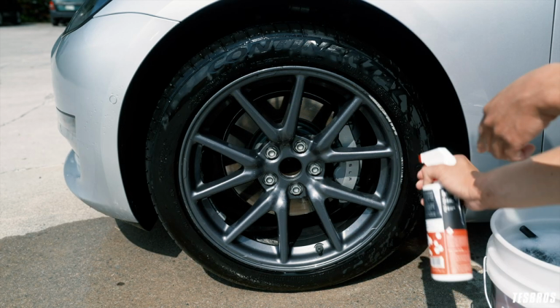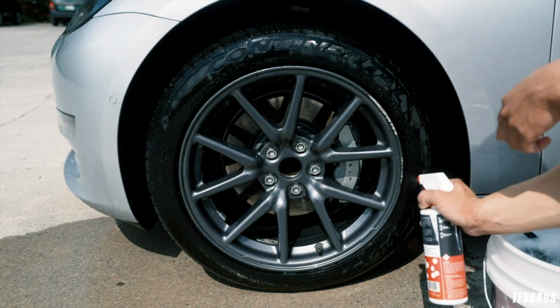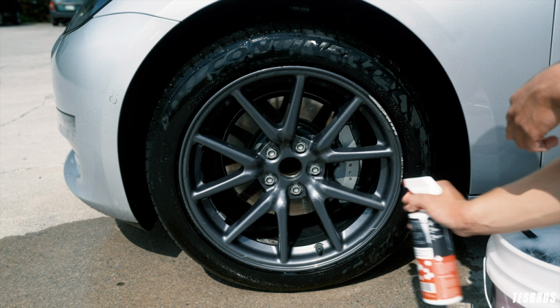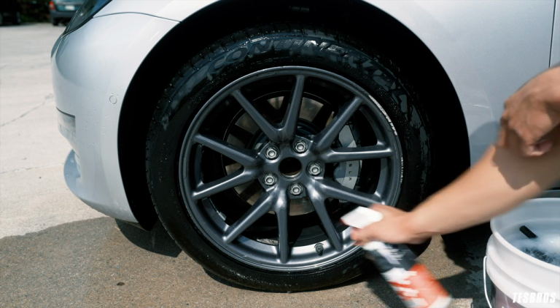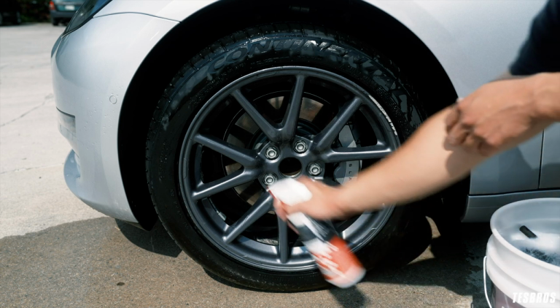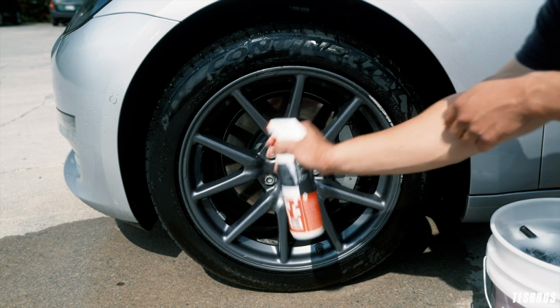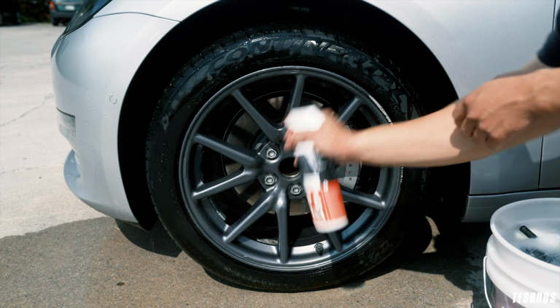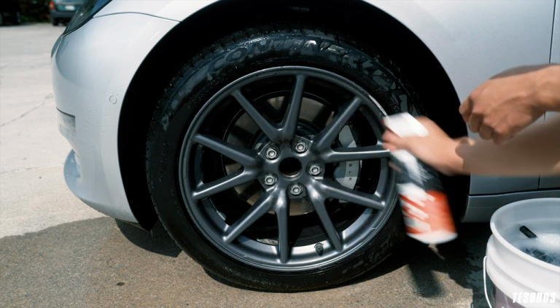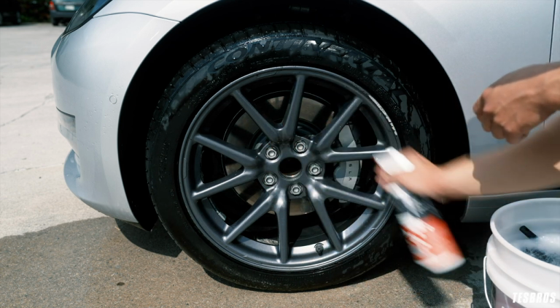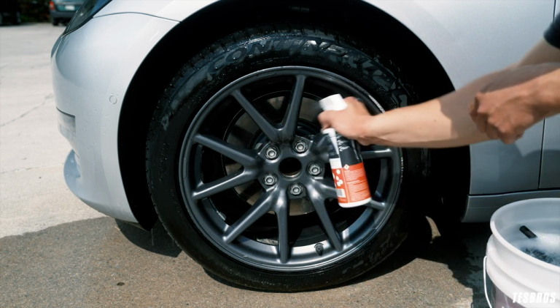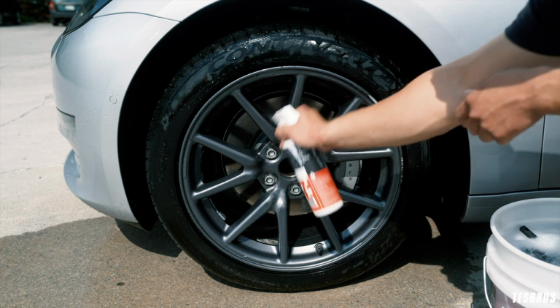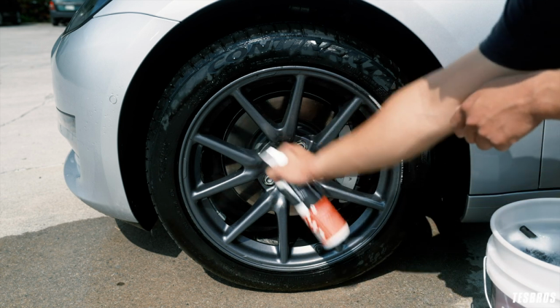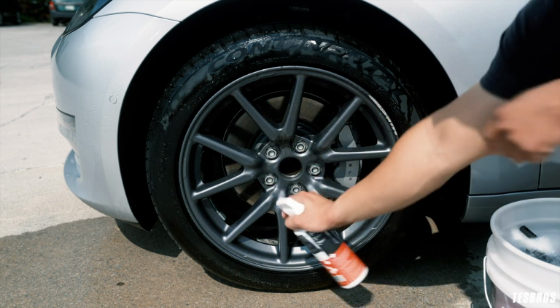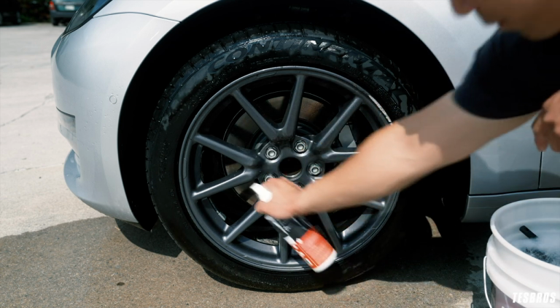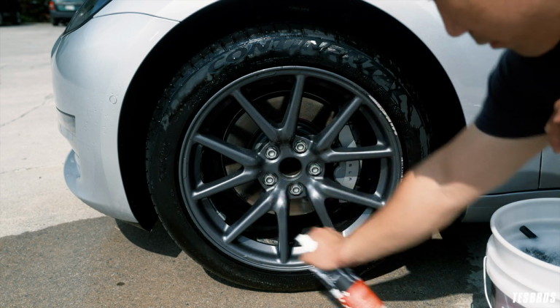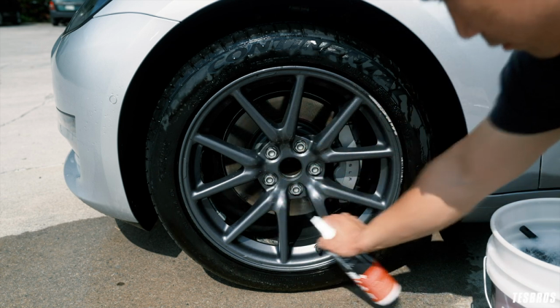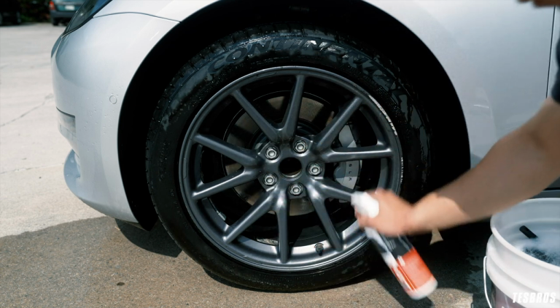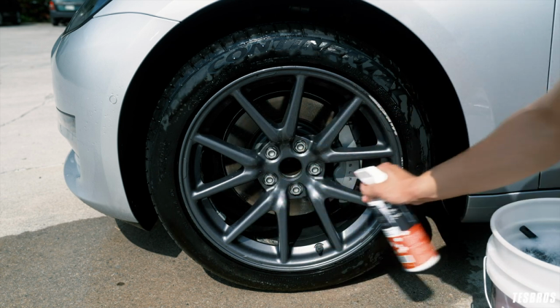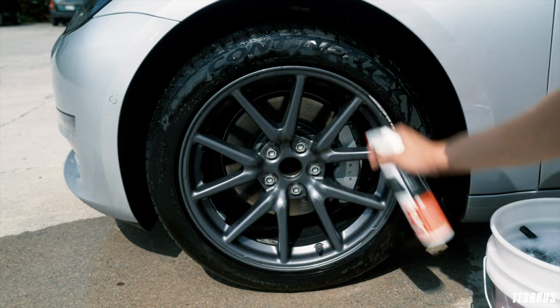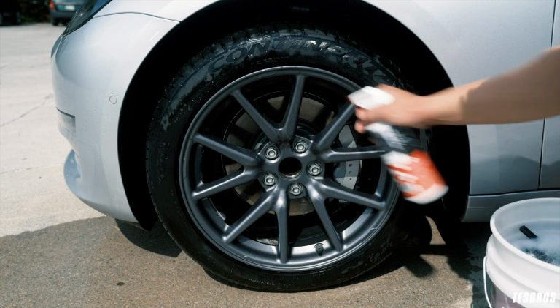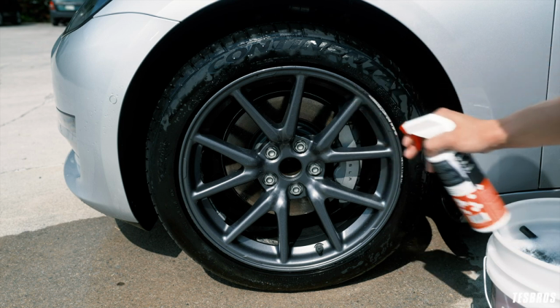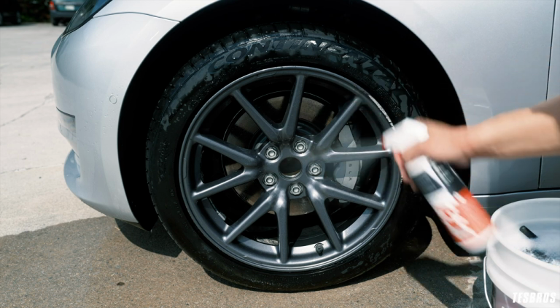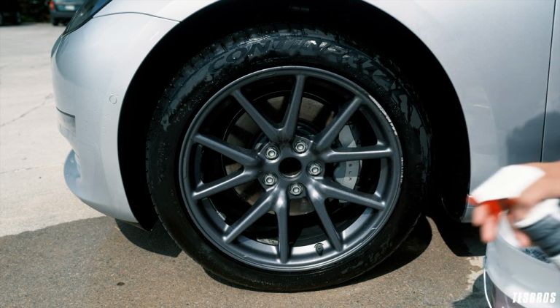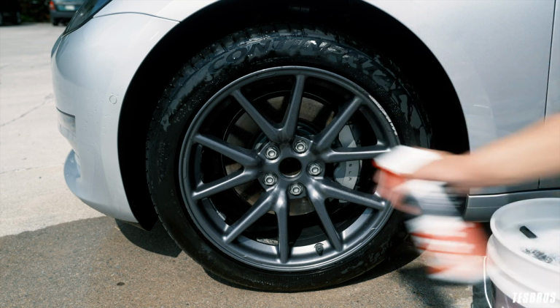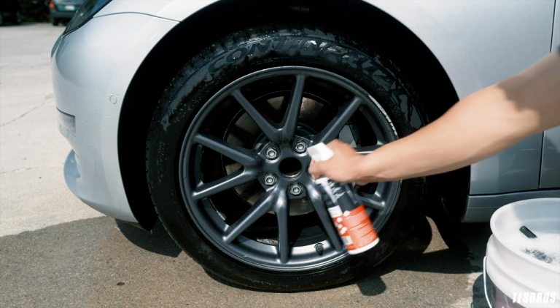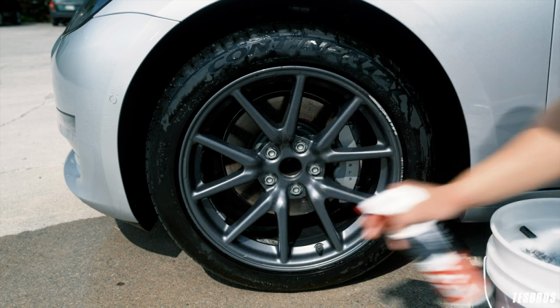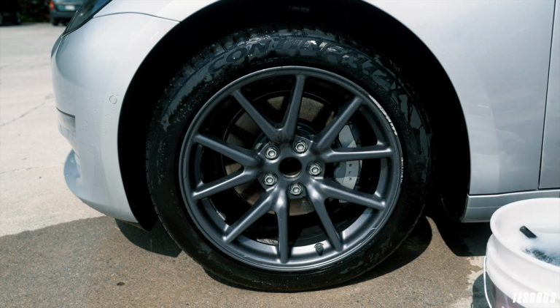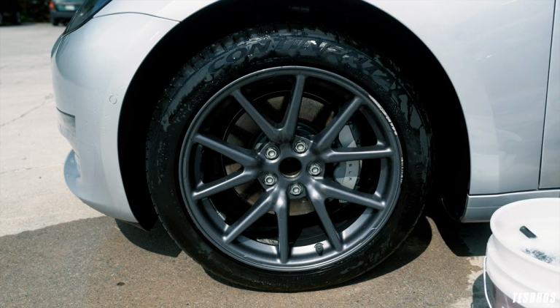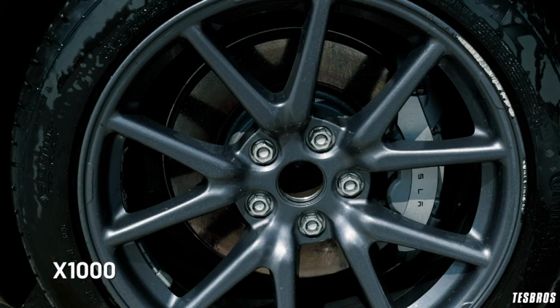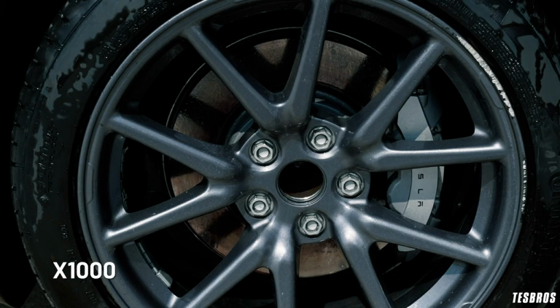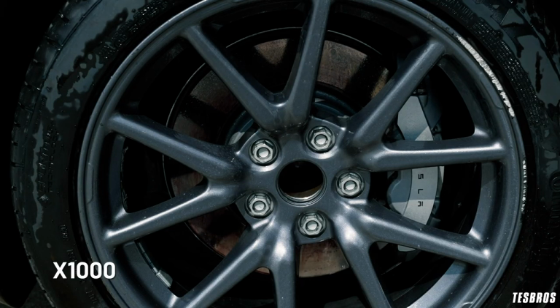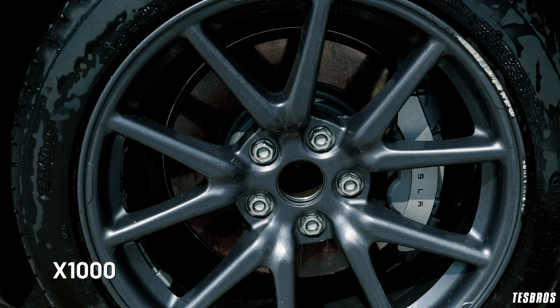Spray iron remover on the rims and in the barrel. Let it sit for about three to five minutes so it can dissolve the brake dust and iron particles. It actually turns purple.